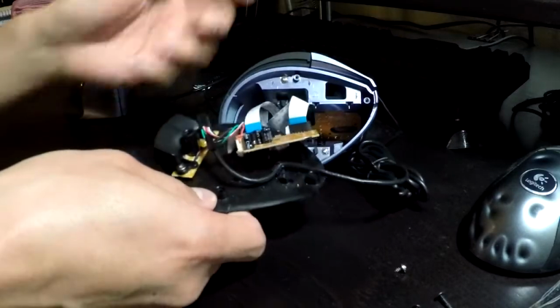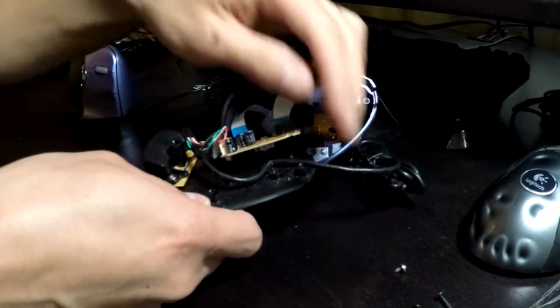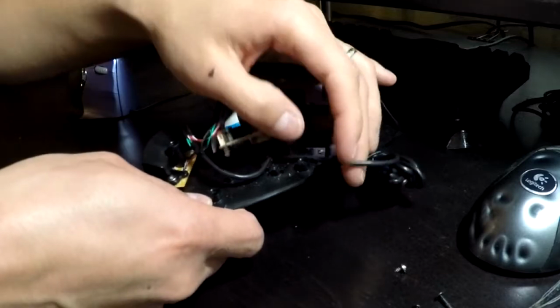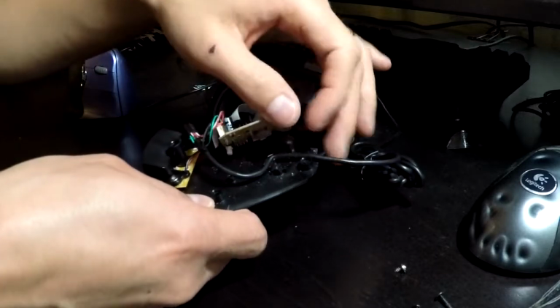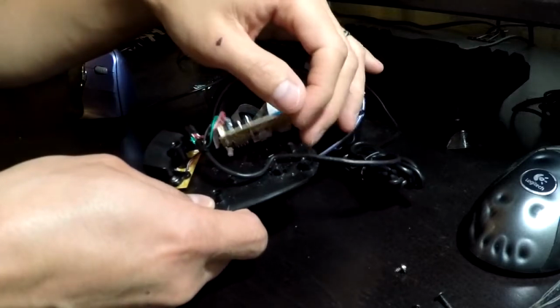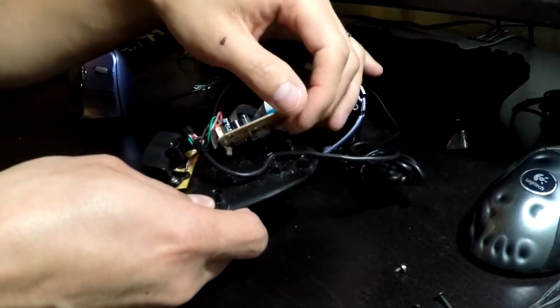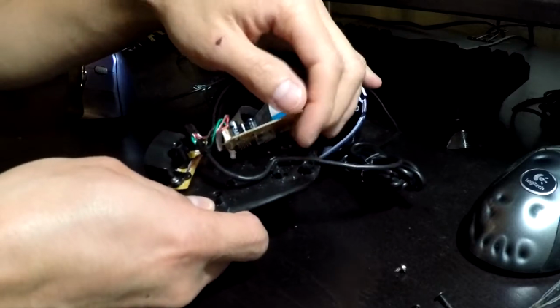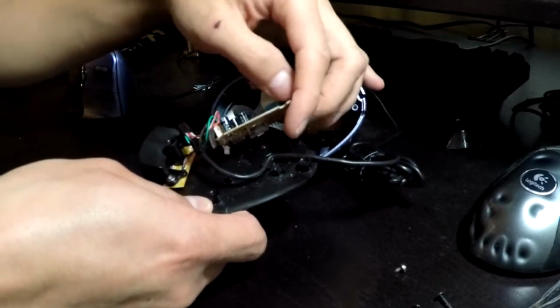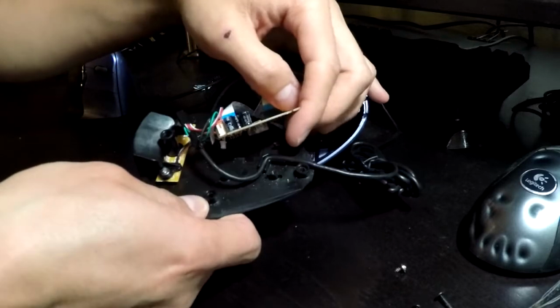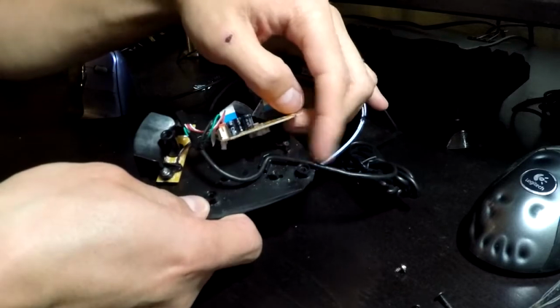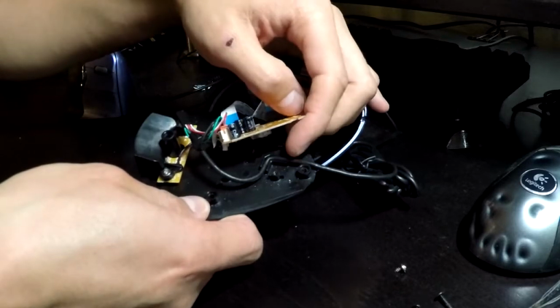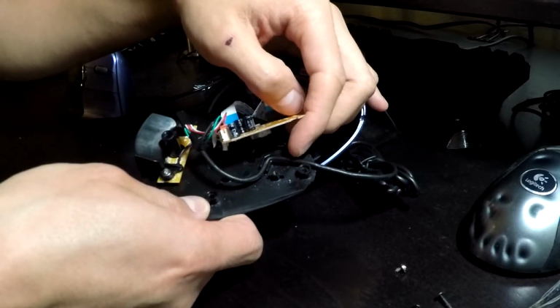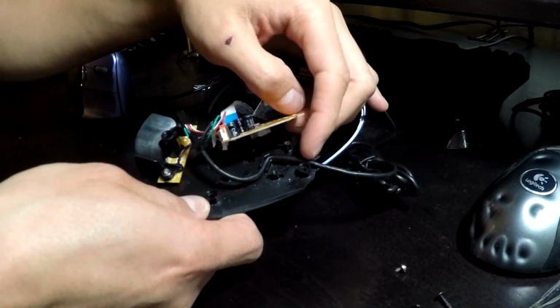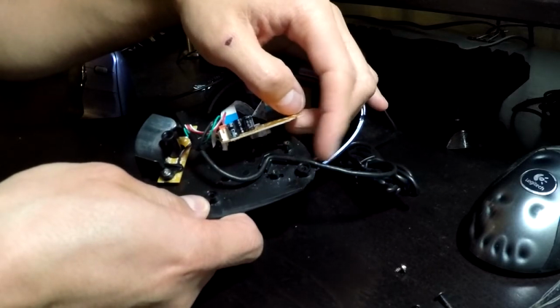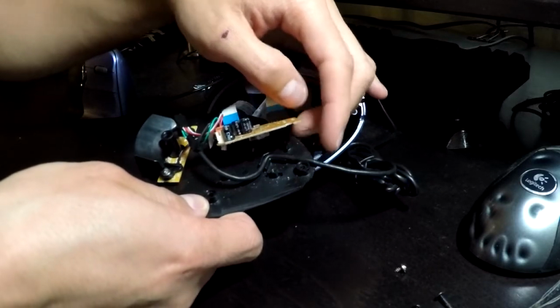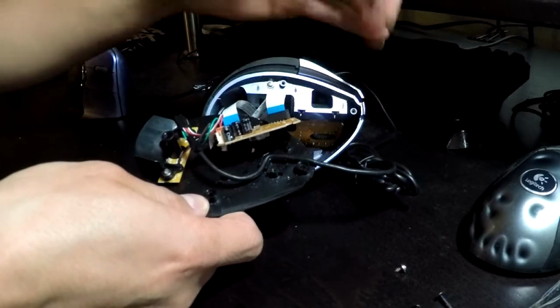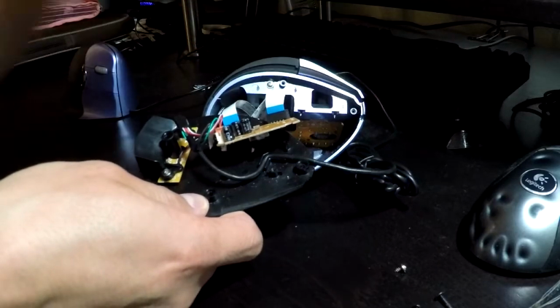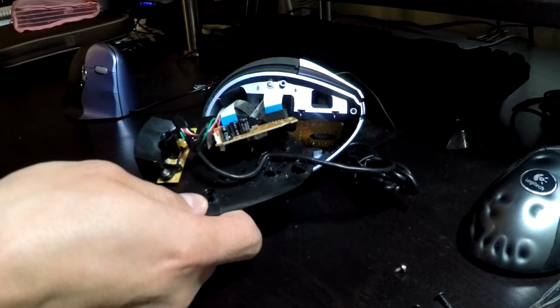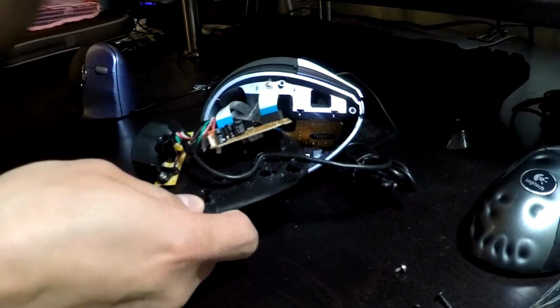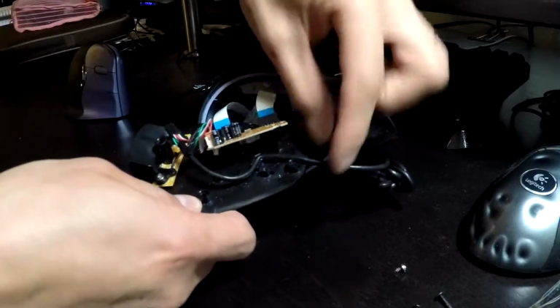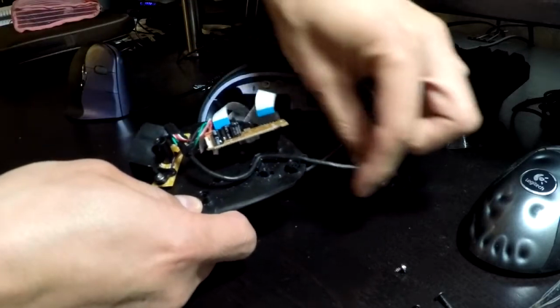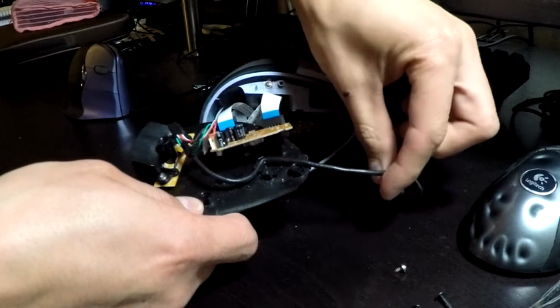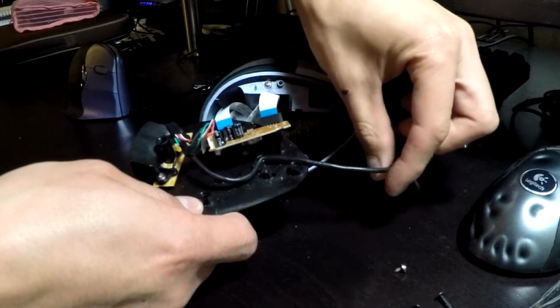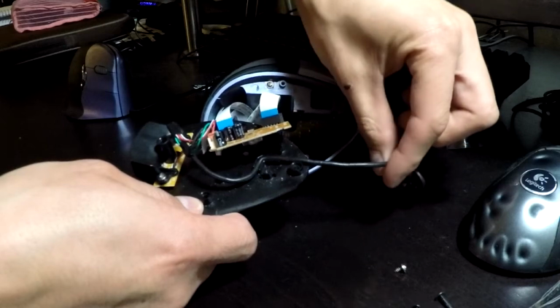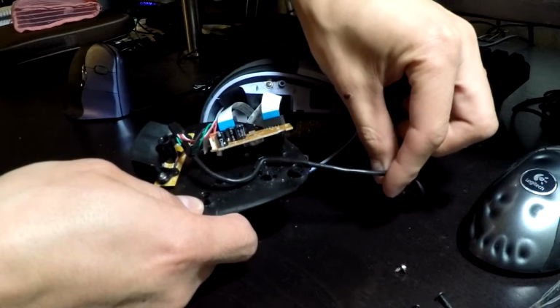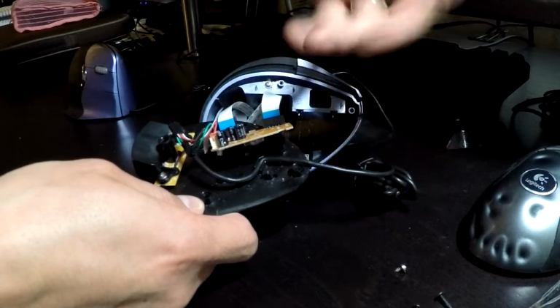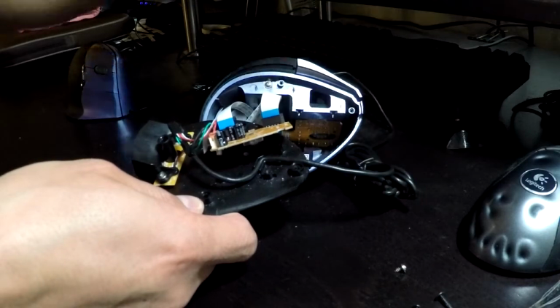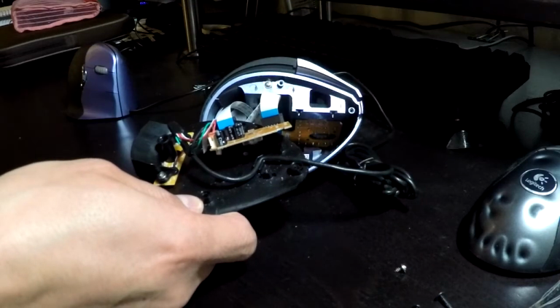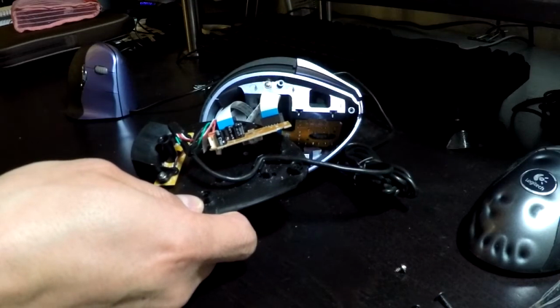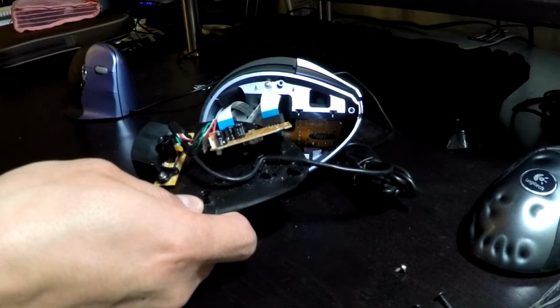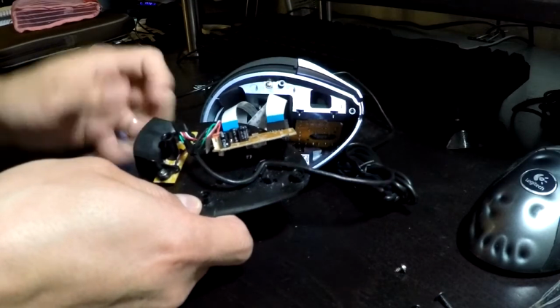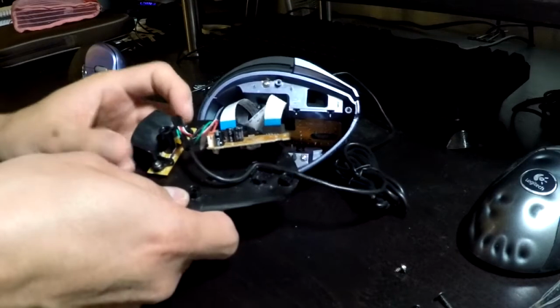You could come back in here, disassemble it, and probably reinforce the wire routing, and then there wouldn't be a problem in the future. Or make sure that you keep your mouse wire really straight when you use it so it doesn't break the wires.